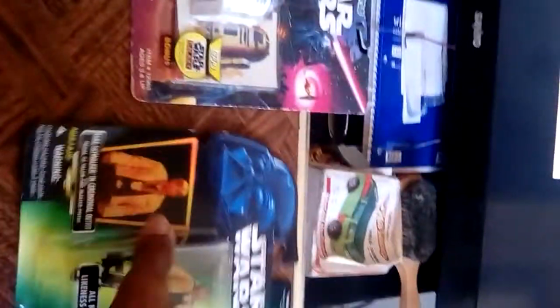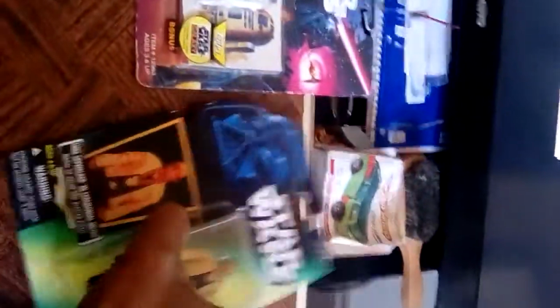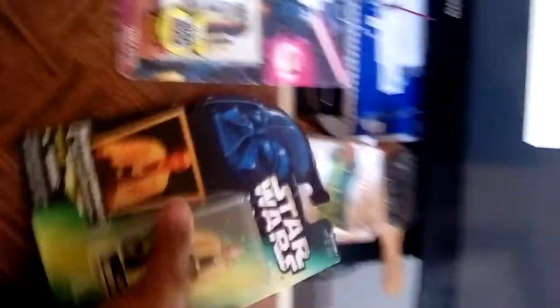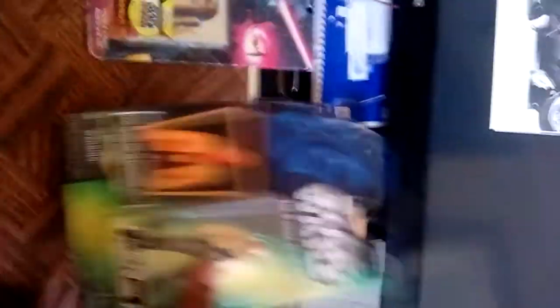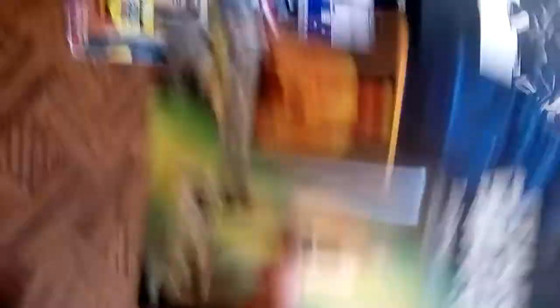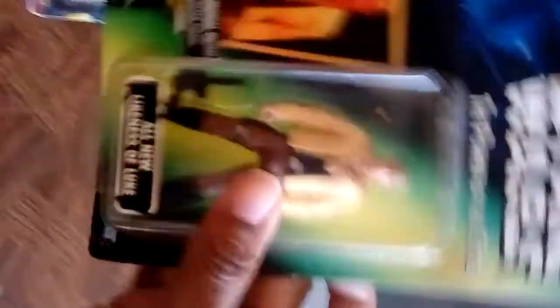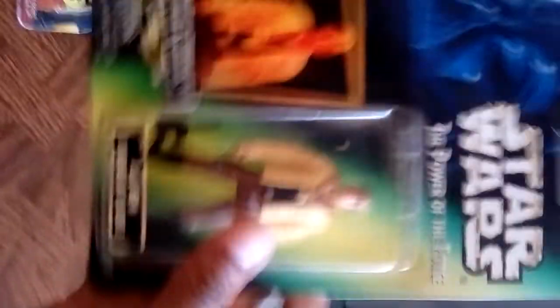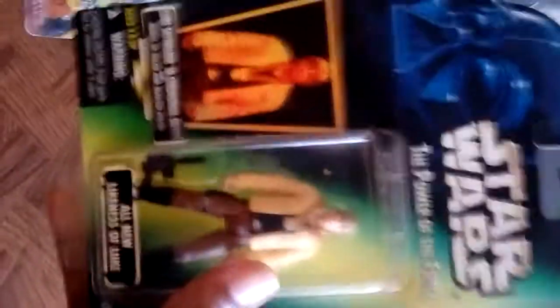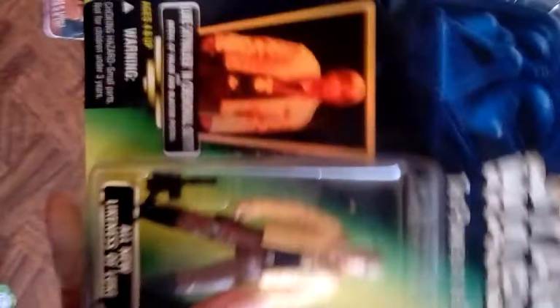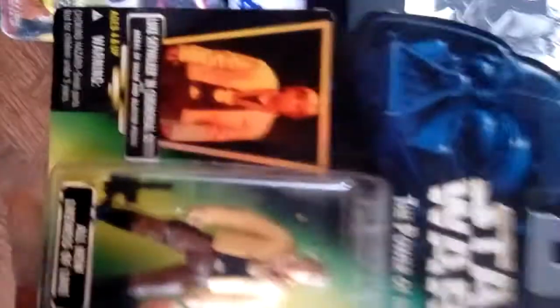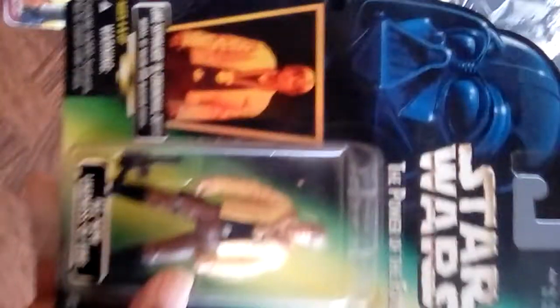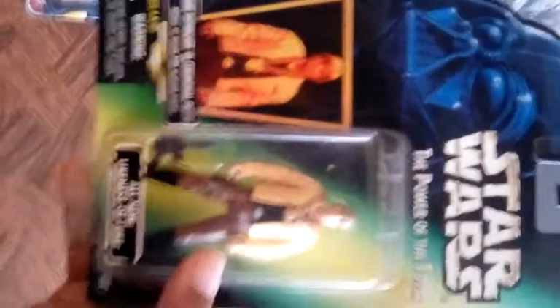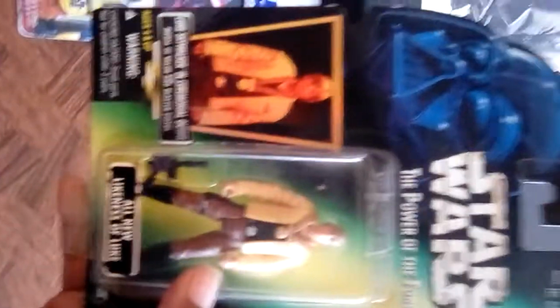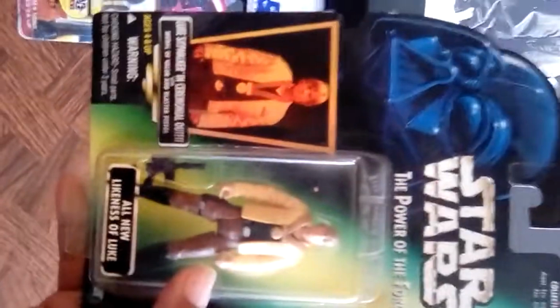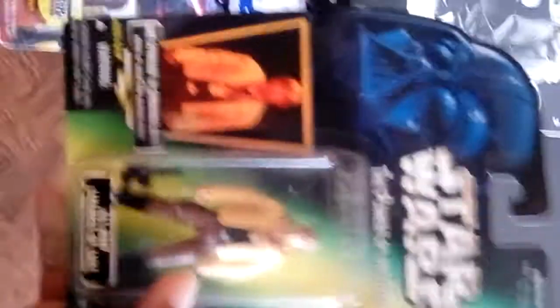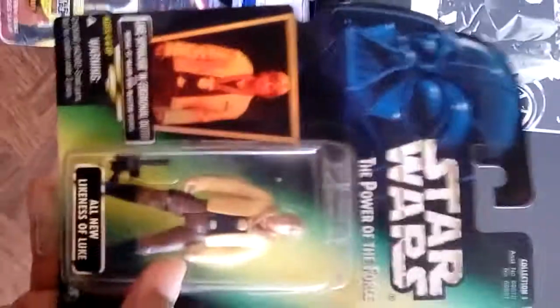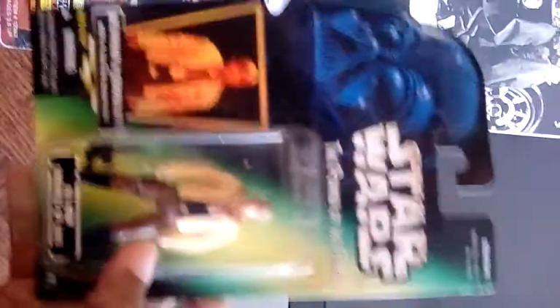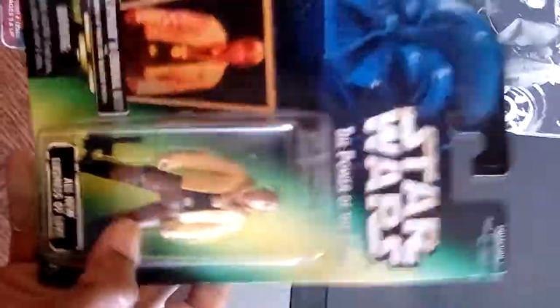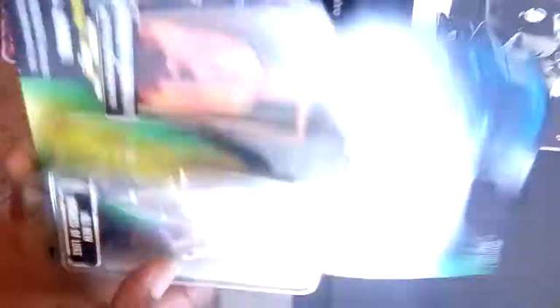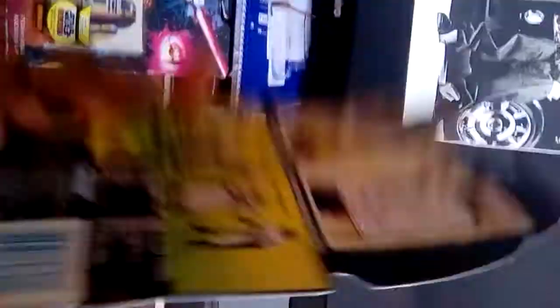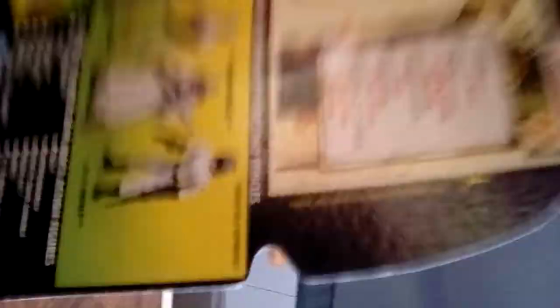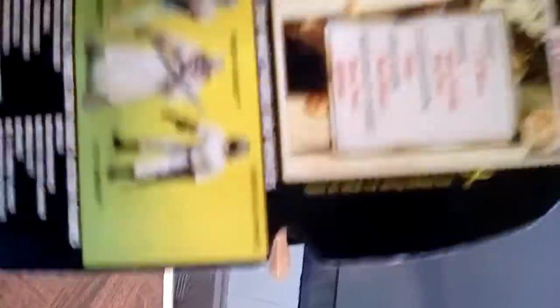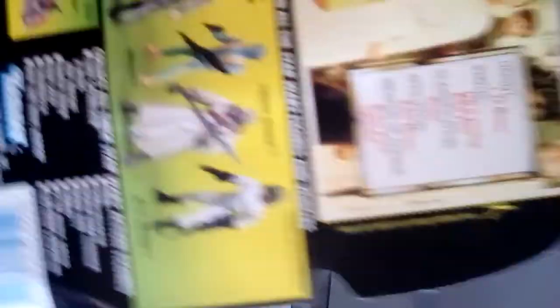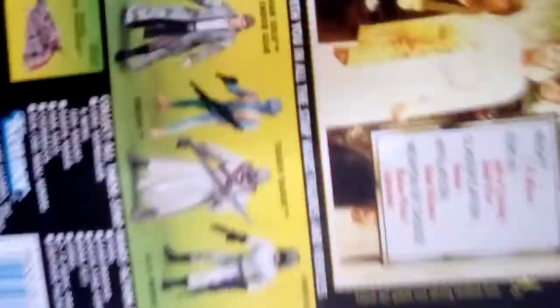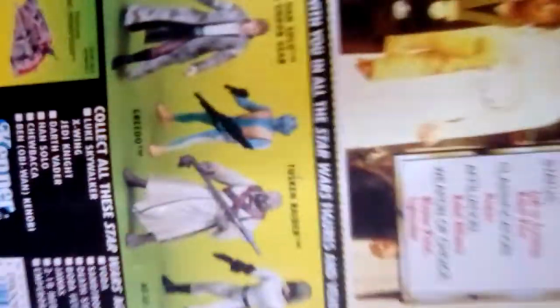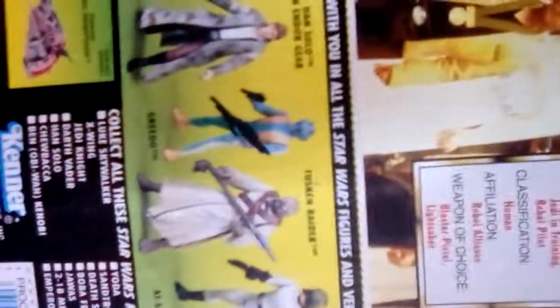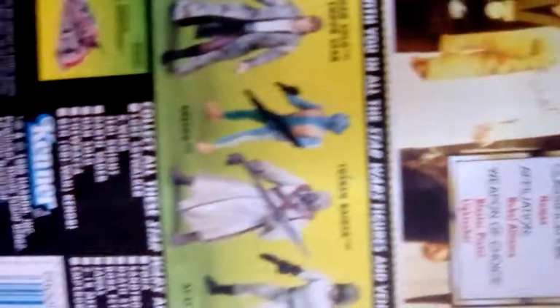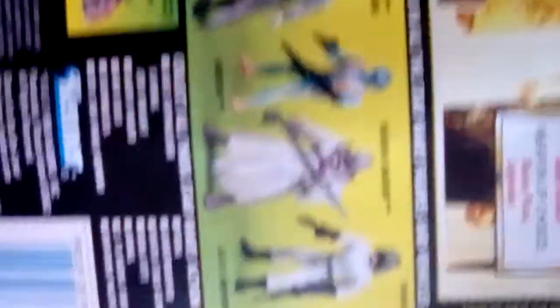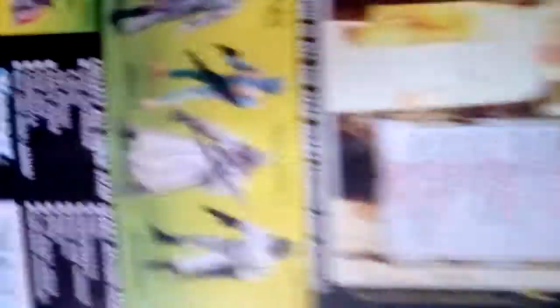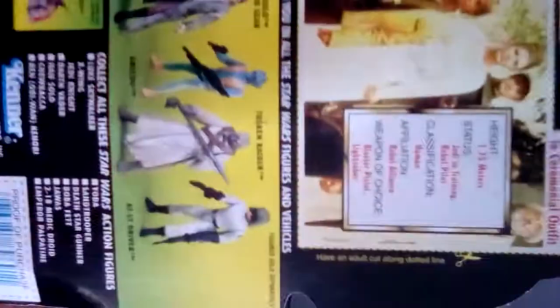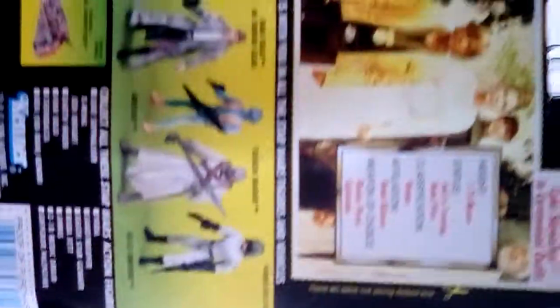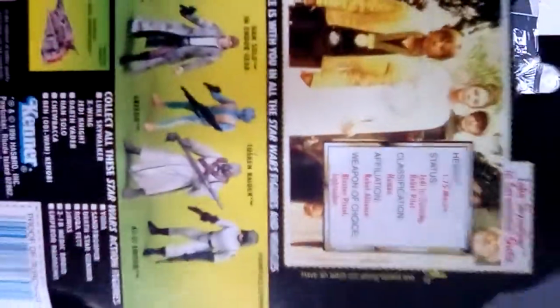We gots to eat. Yo, here's that Luke Skywalker with the medallion. New look. I think that's 96. Hasbro, yeah.